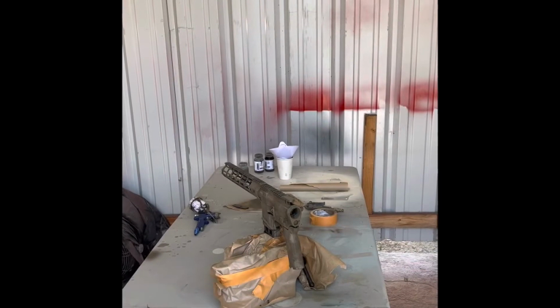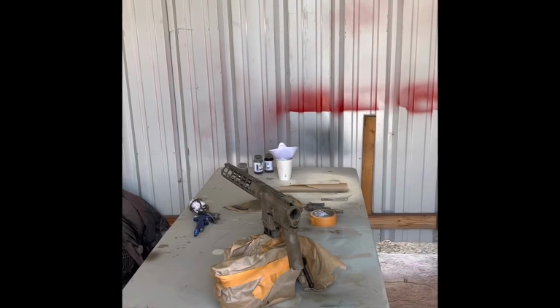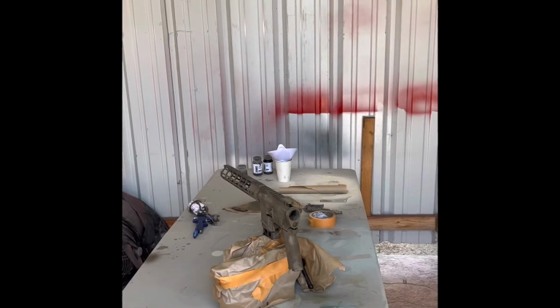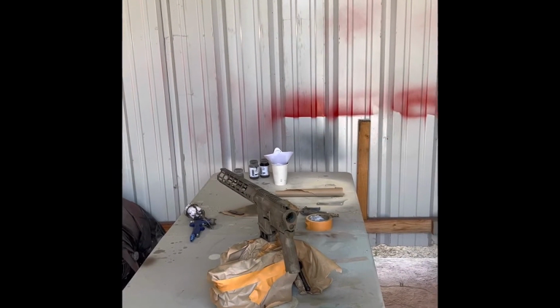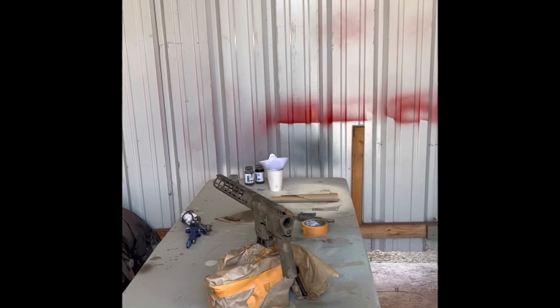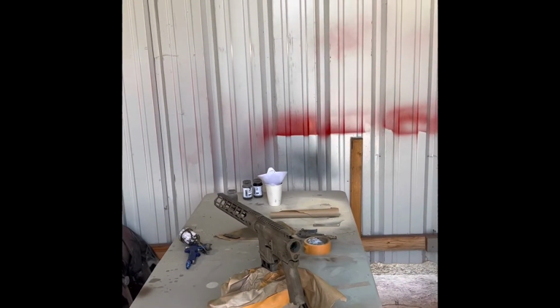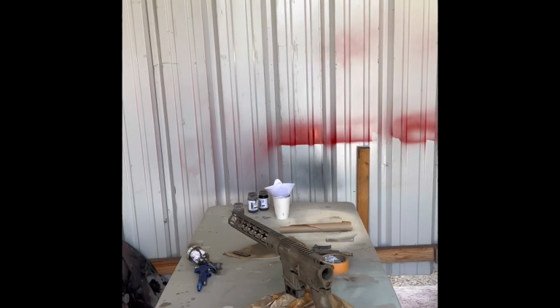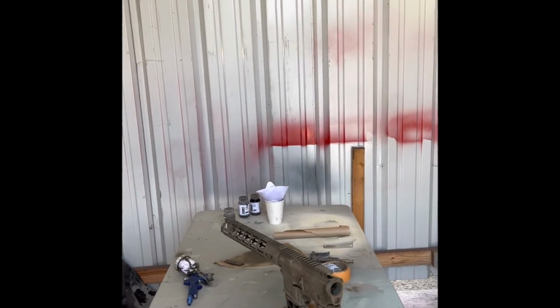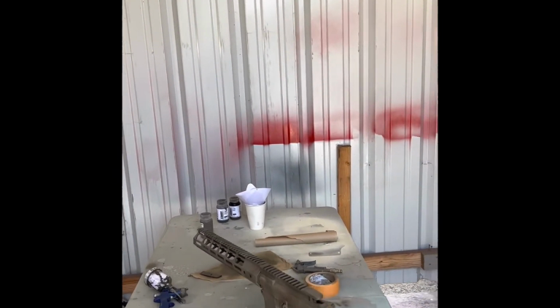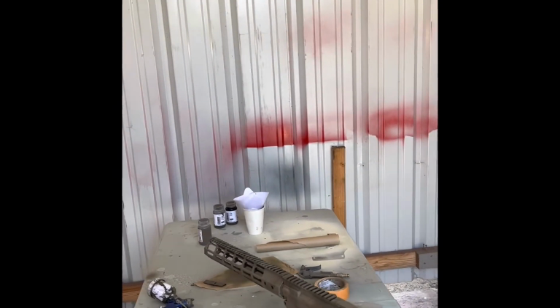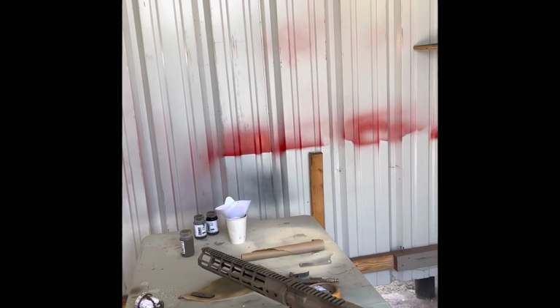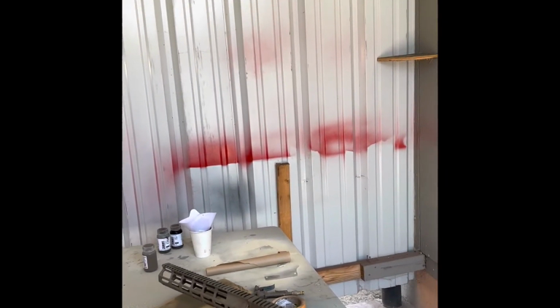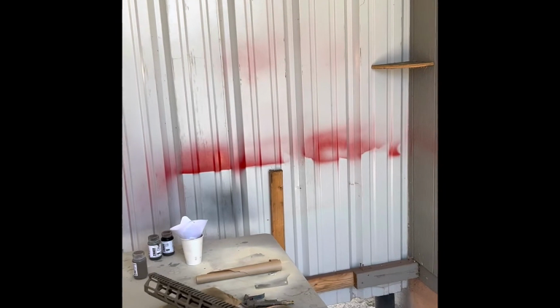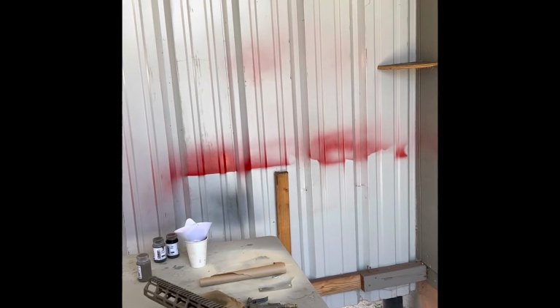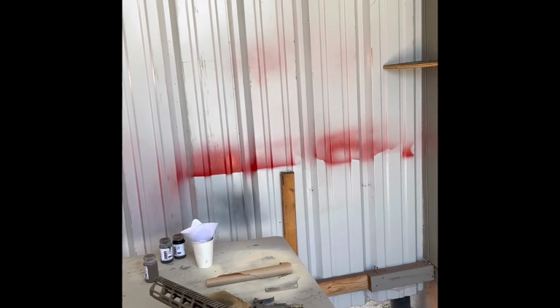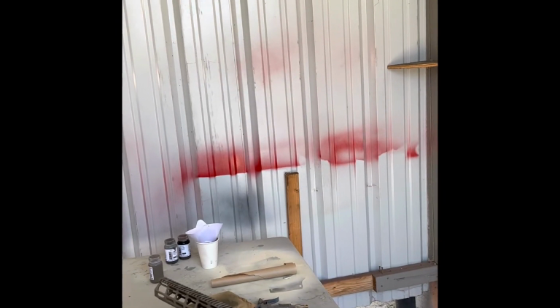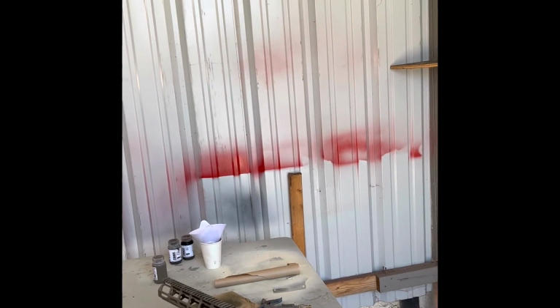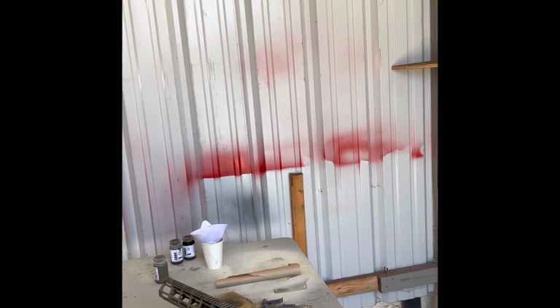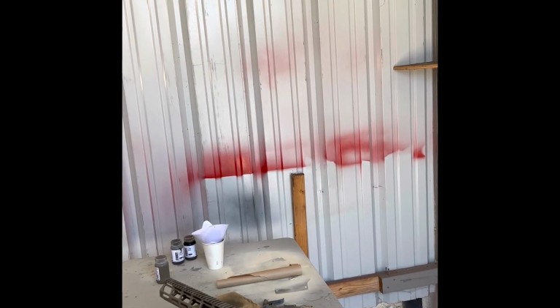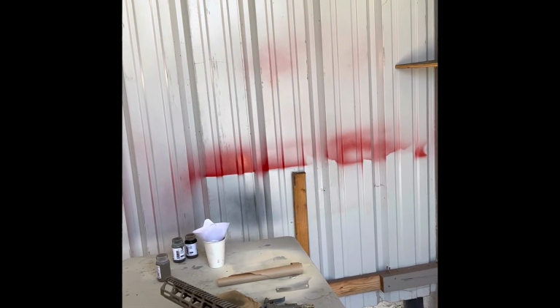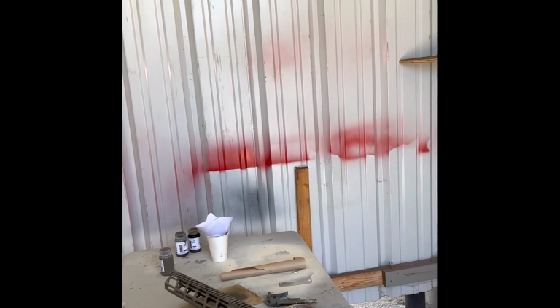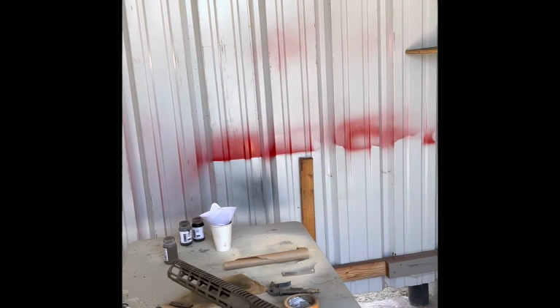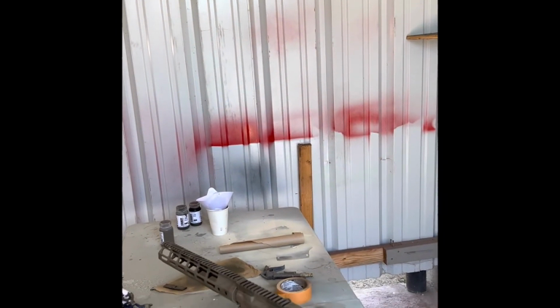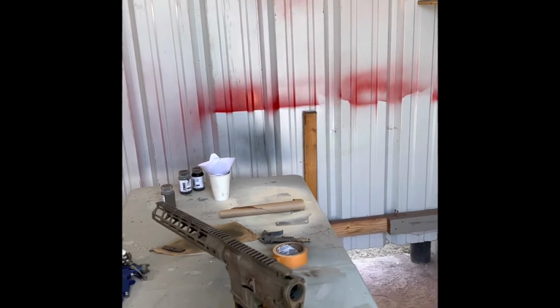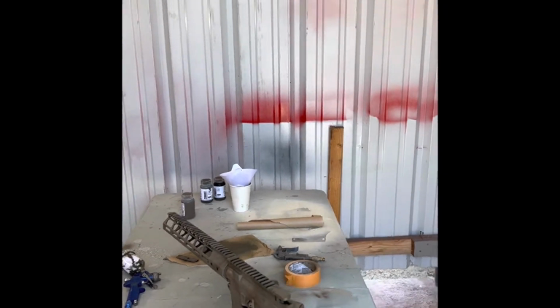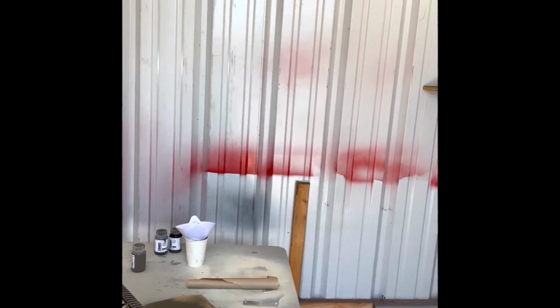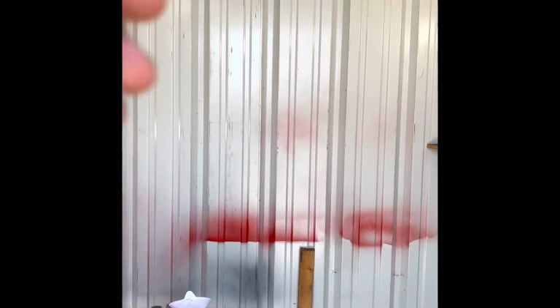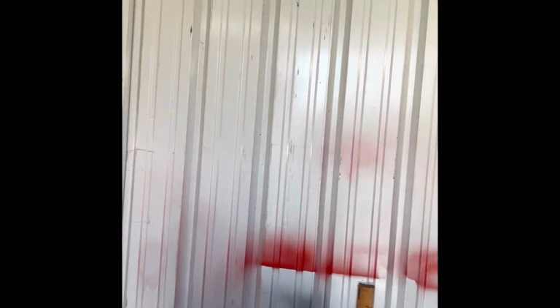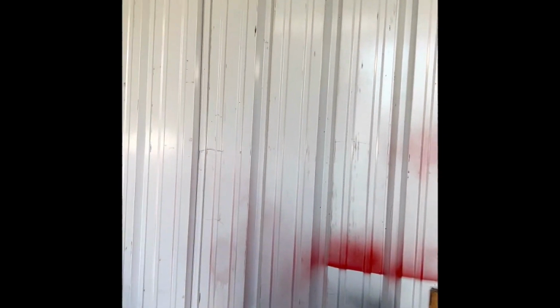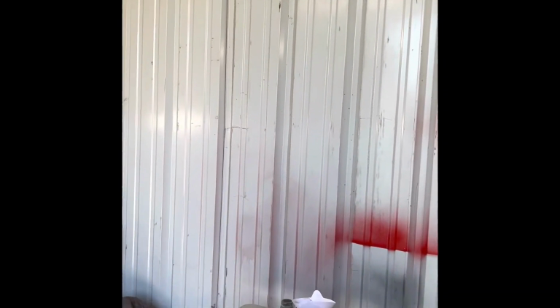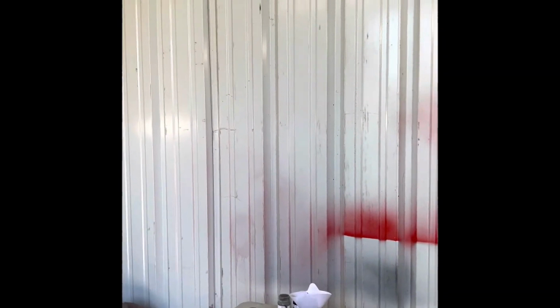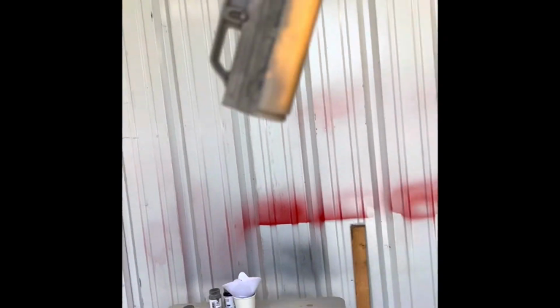Let's take a look at our results here. The paint is Cerakote Air Drive: Patriot Brown, OD Green, and Flat Dark Earth. Let's take a look at the top first, and then we'll look at the body.